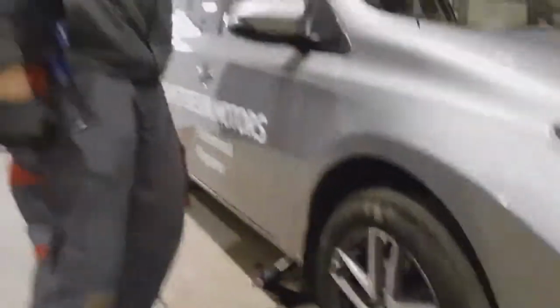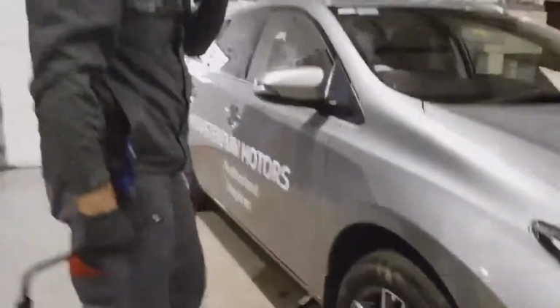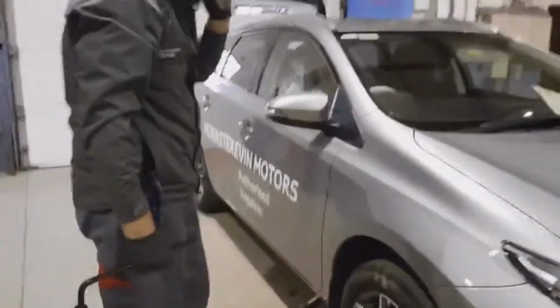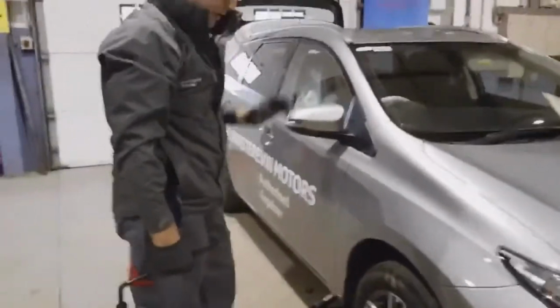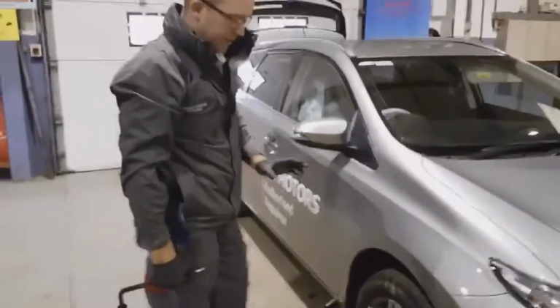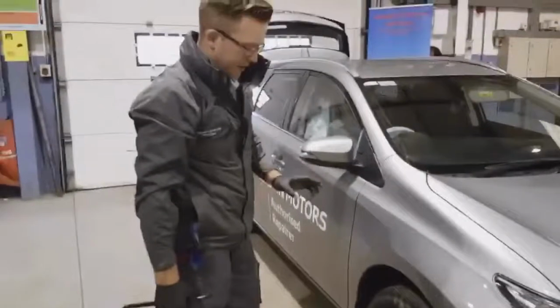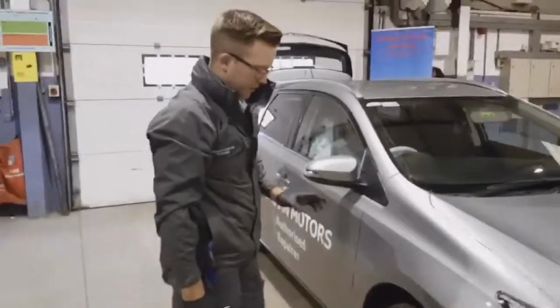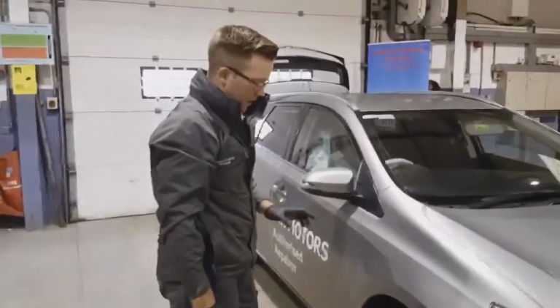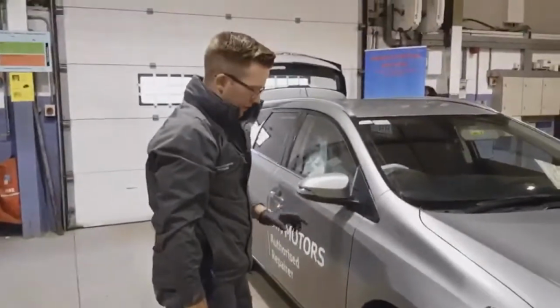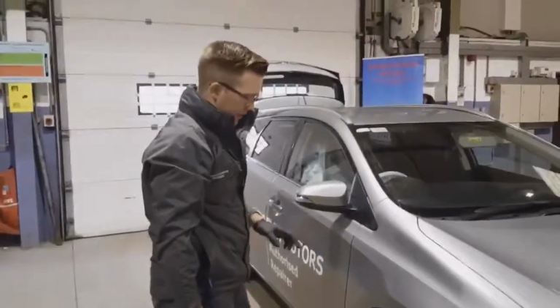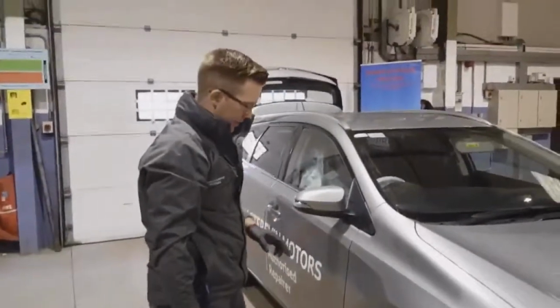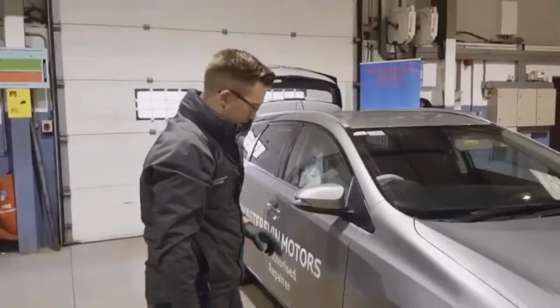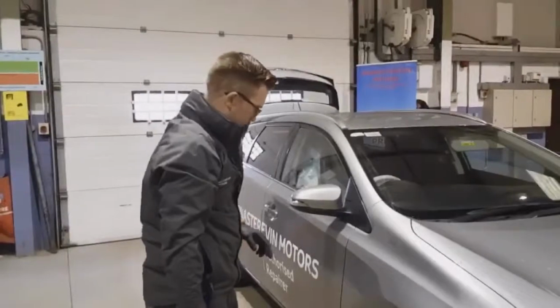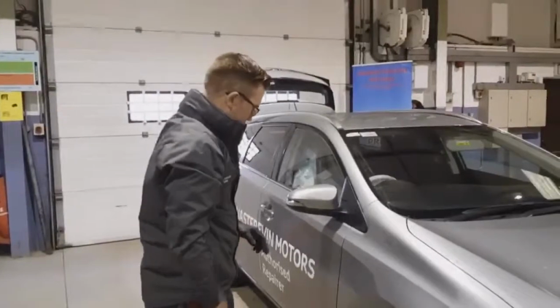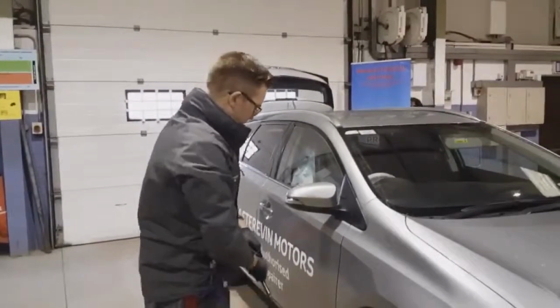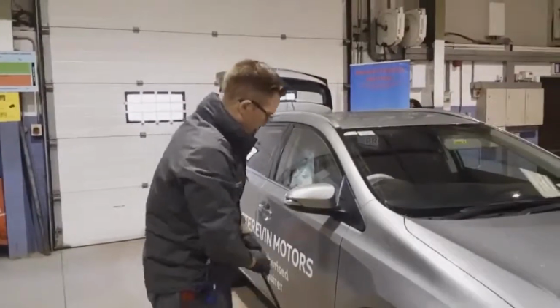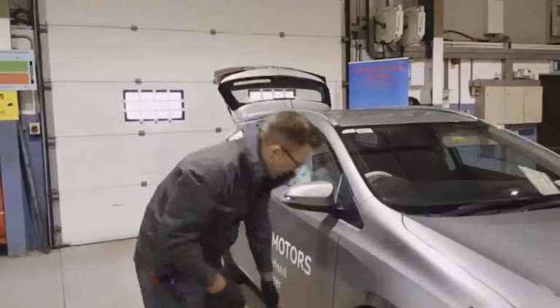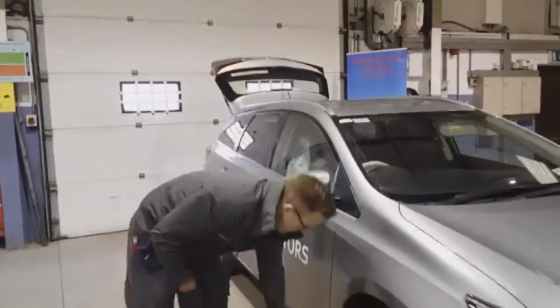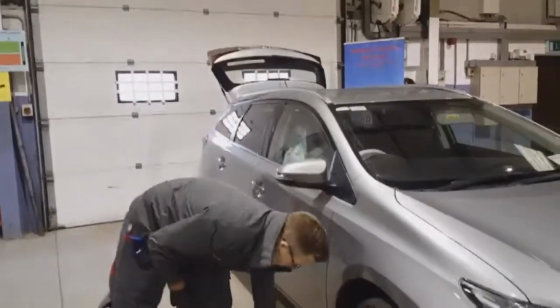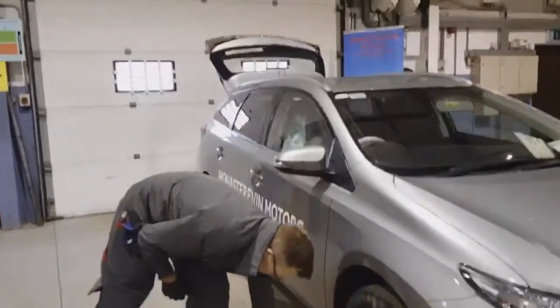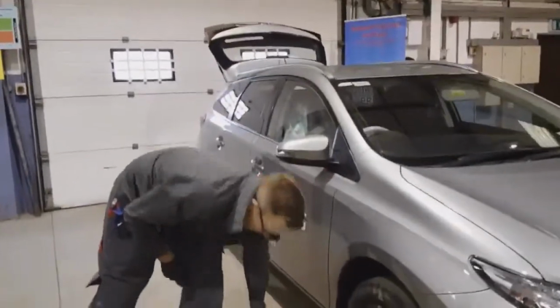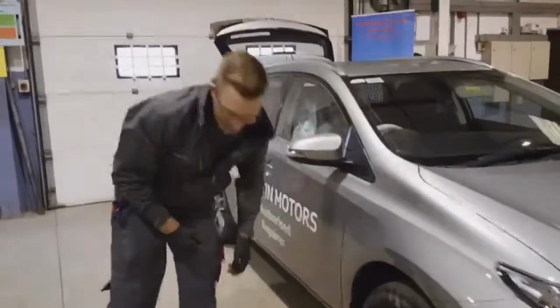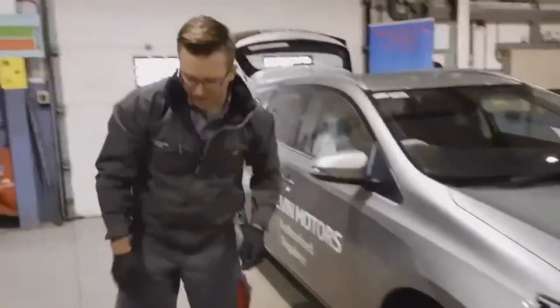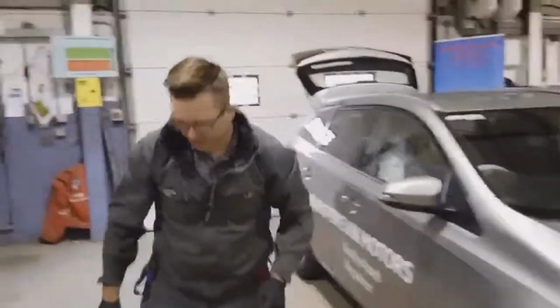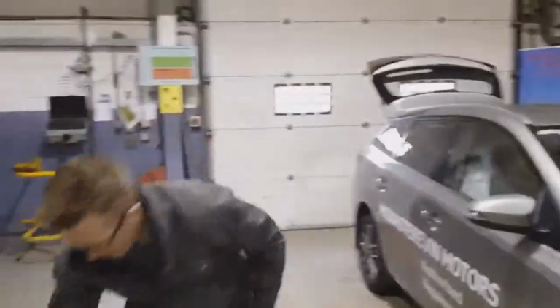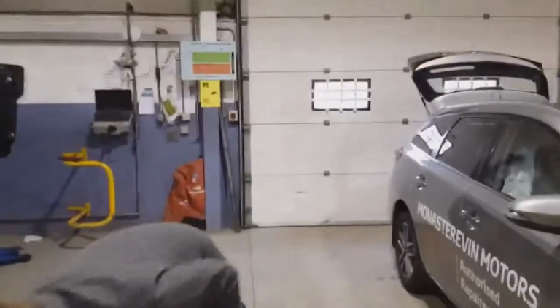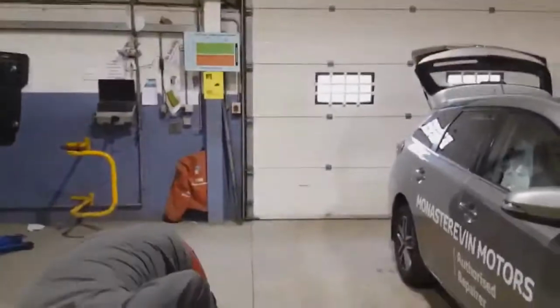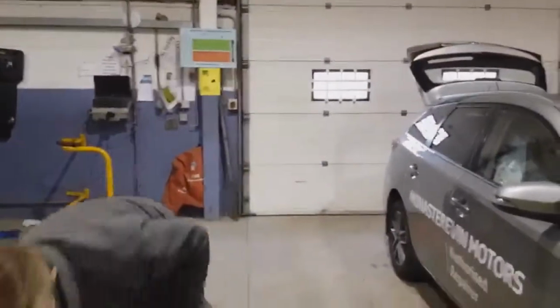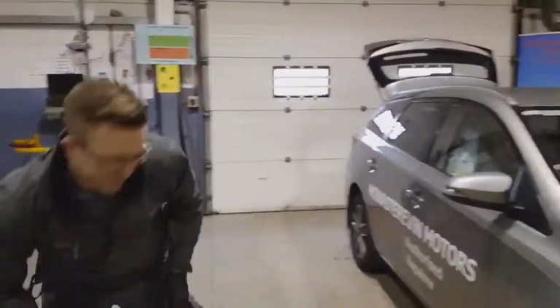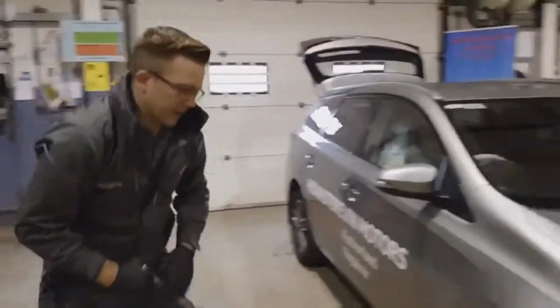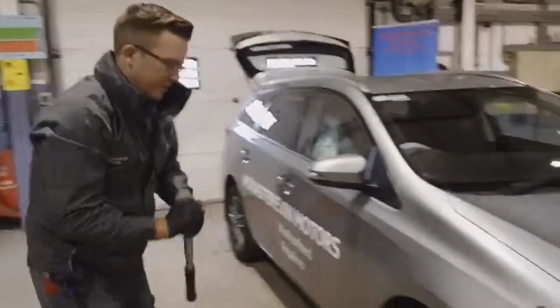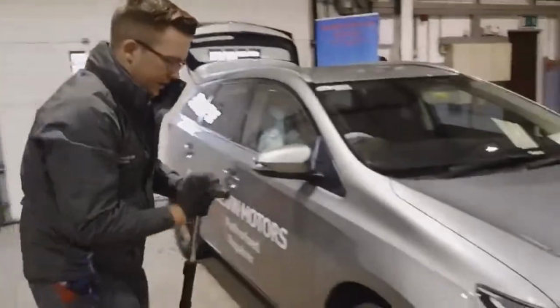This is only a temporary tightening sequence, so you need to get your wheel checked as soon as possible to the proper torque specification, which is typically around 120 Nm.